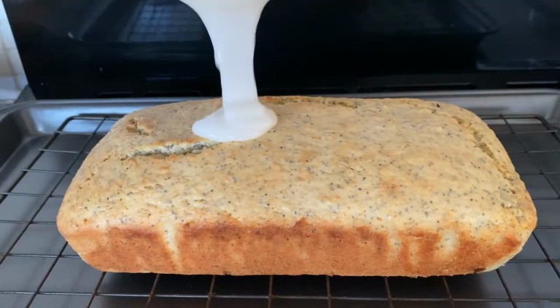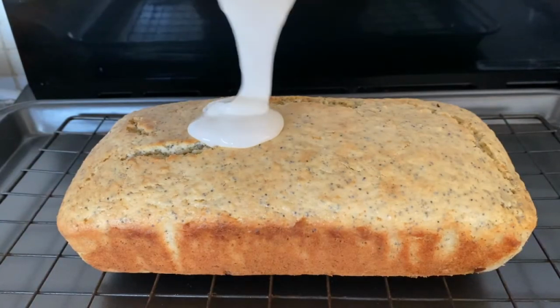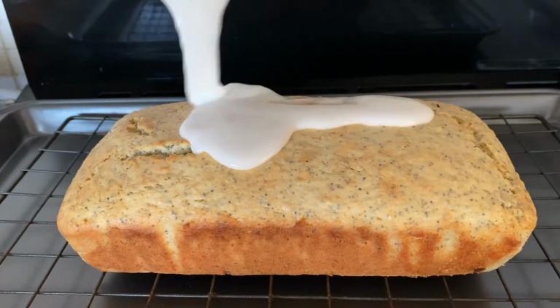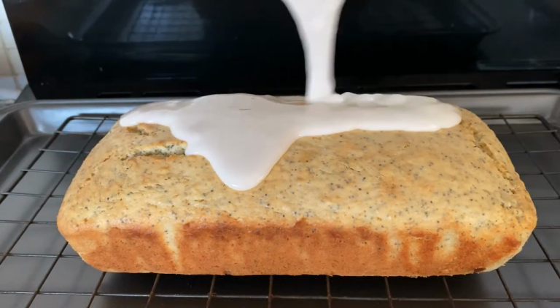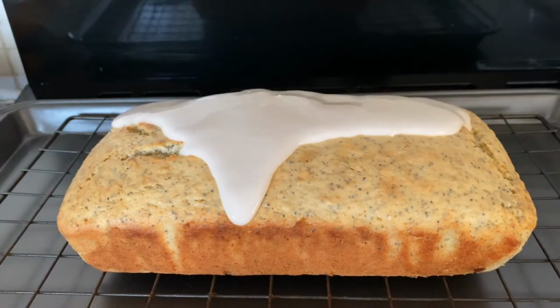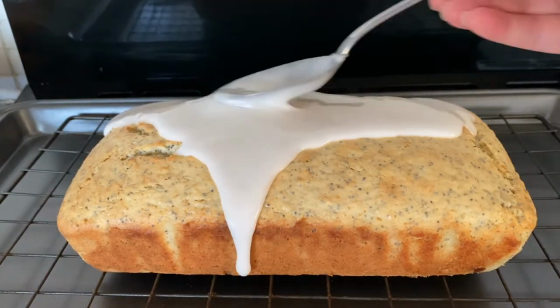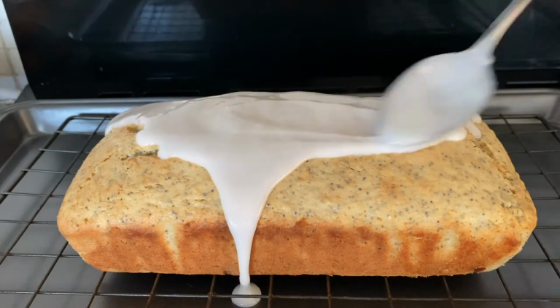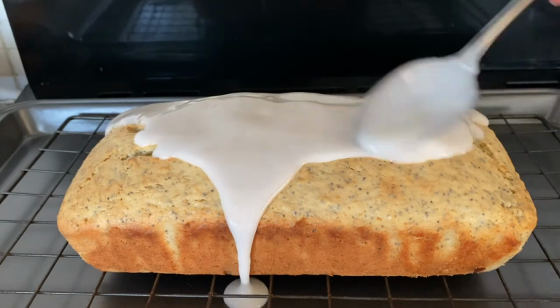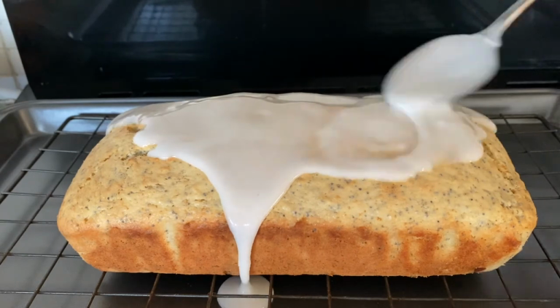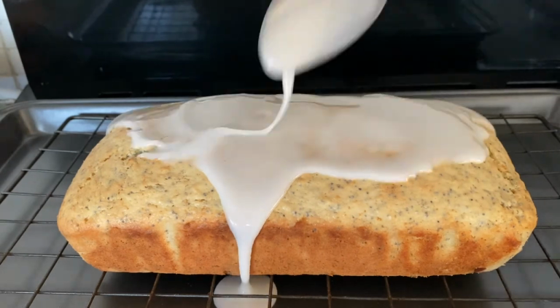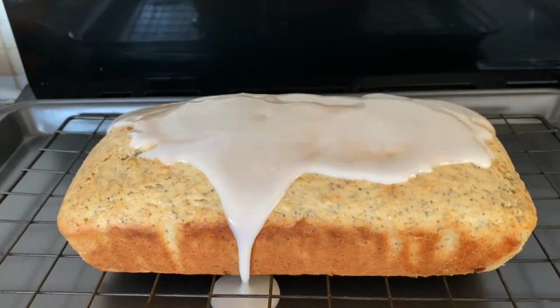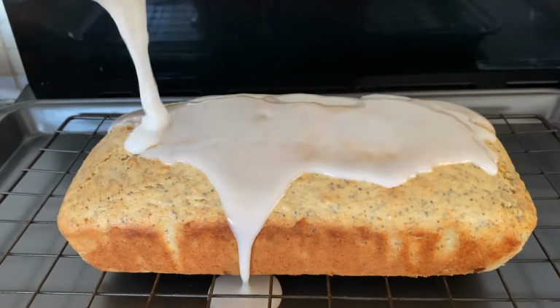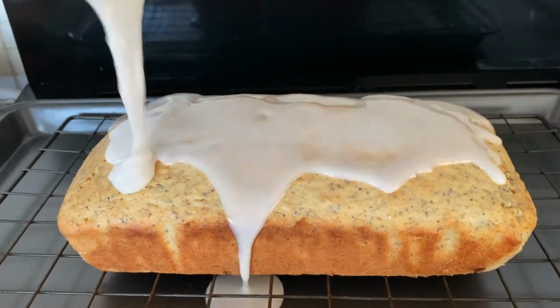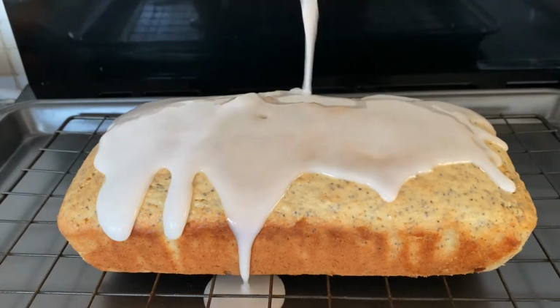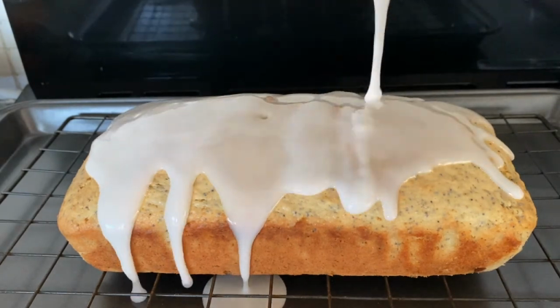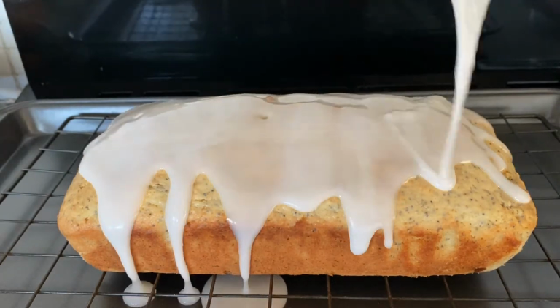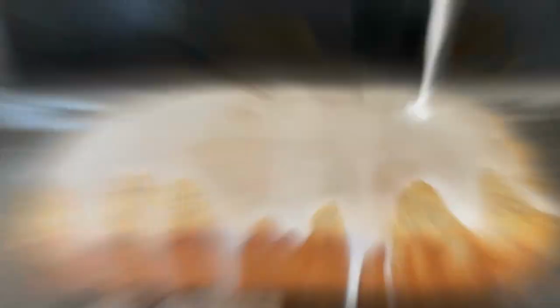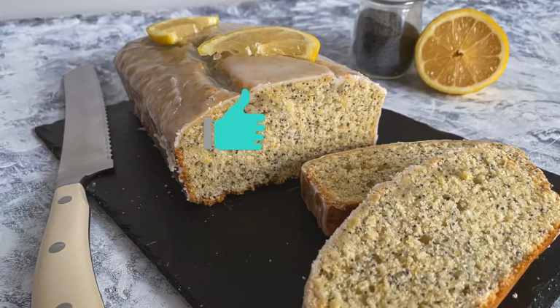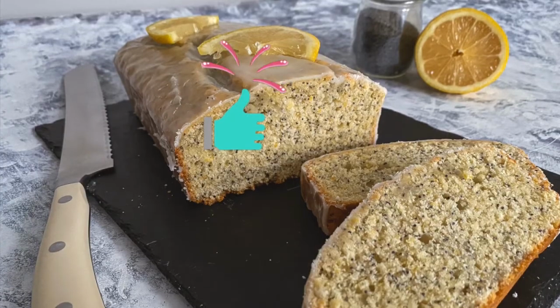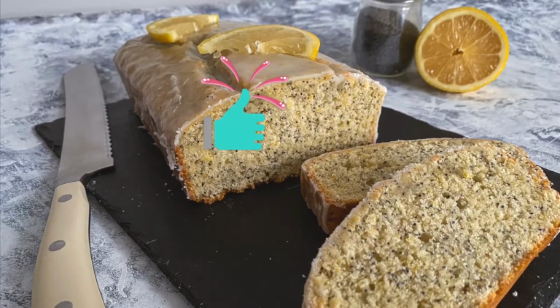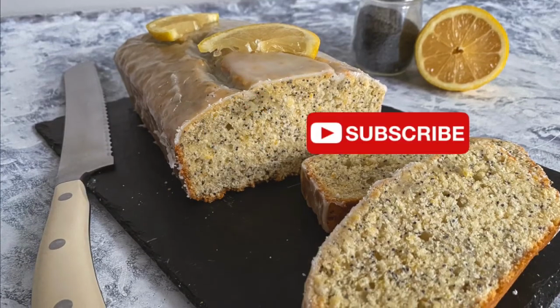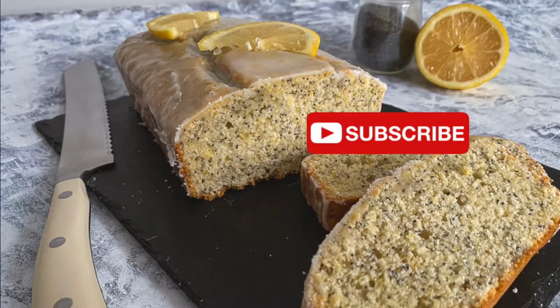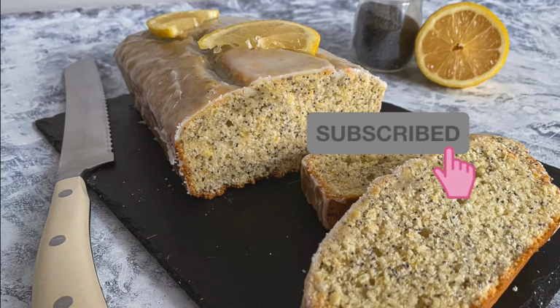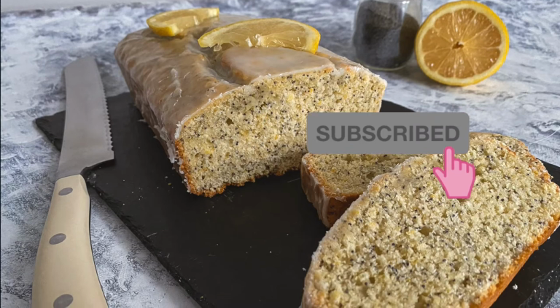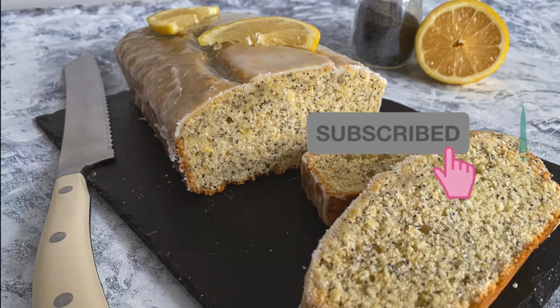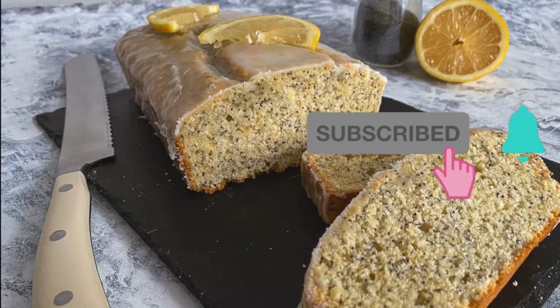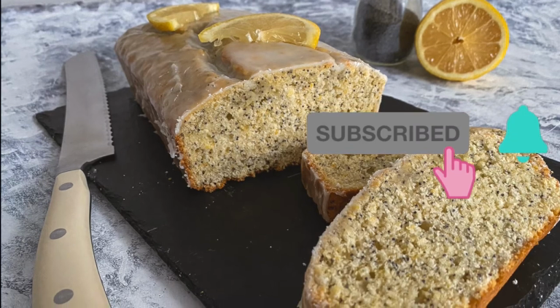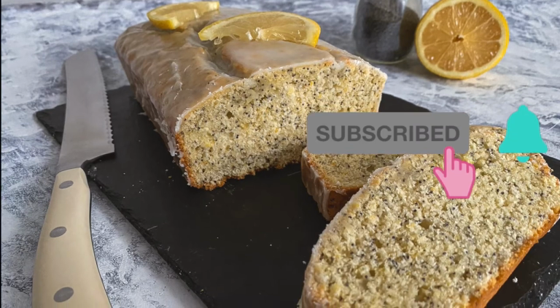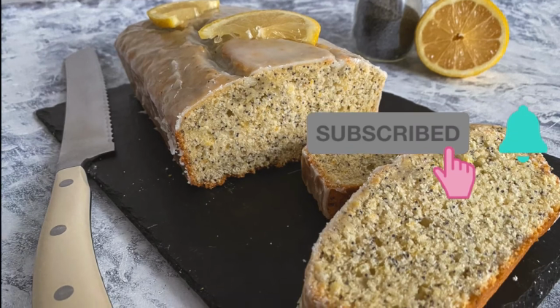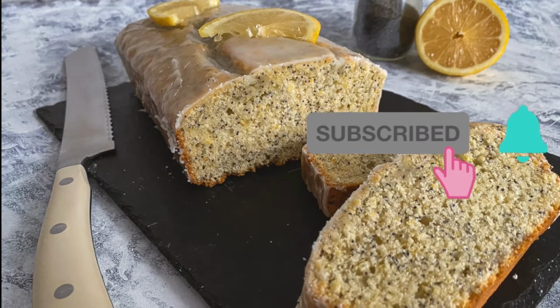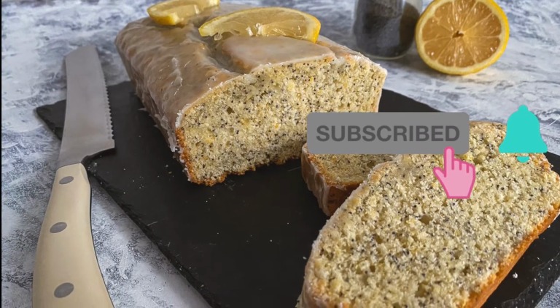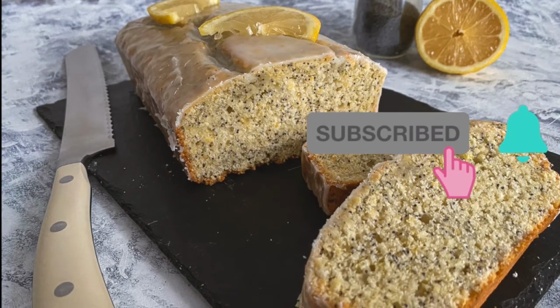And that's it for today's video. I hope you get to try this recipe at home. If you like this video, don't forget to give it a thumbs up, and if you're new here, hit that subscribe button with the notification bell on. See you next time.